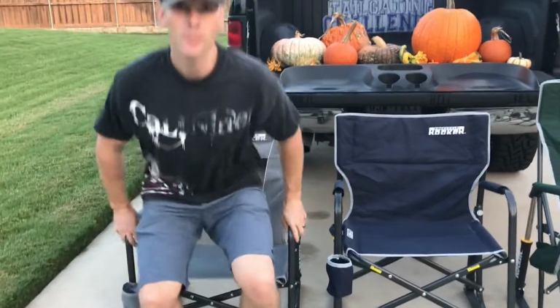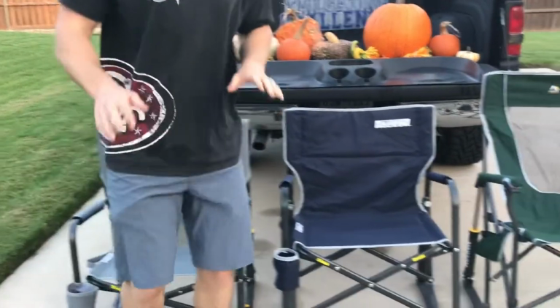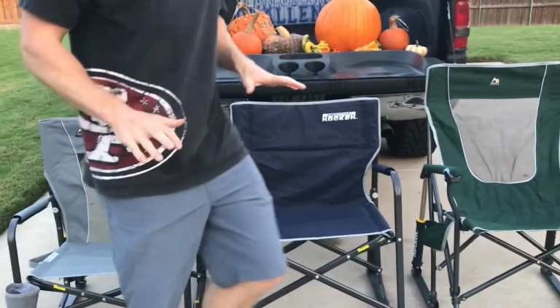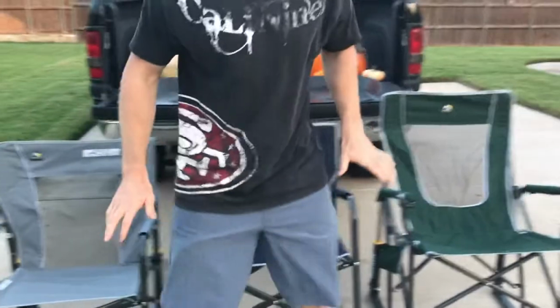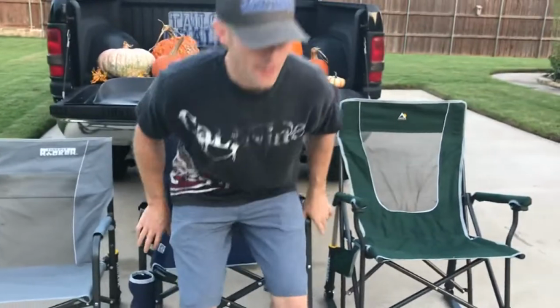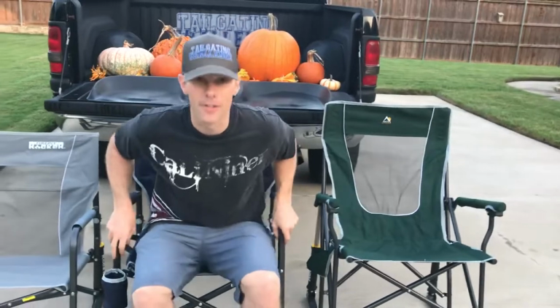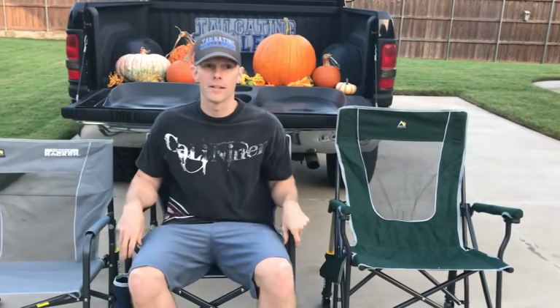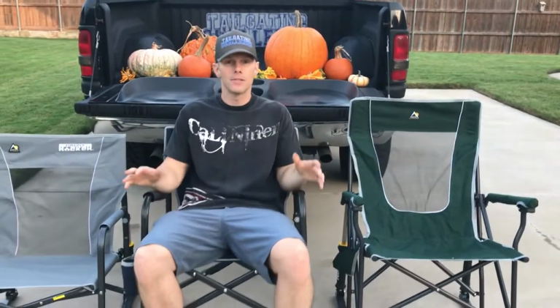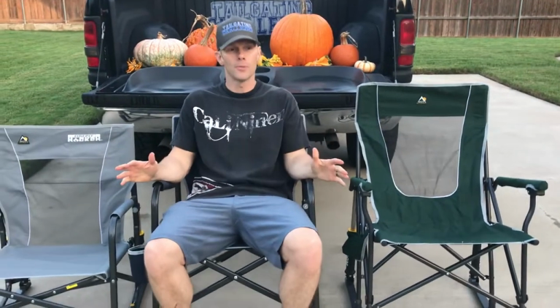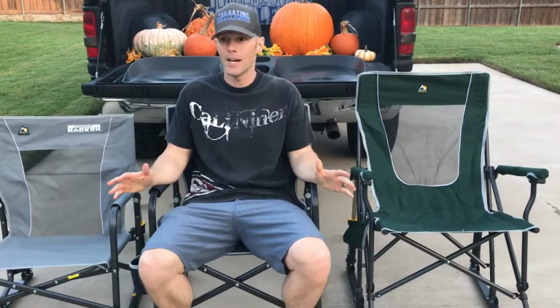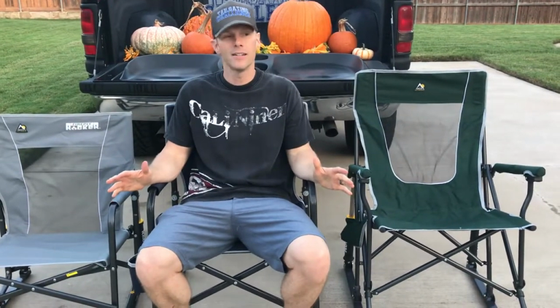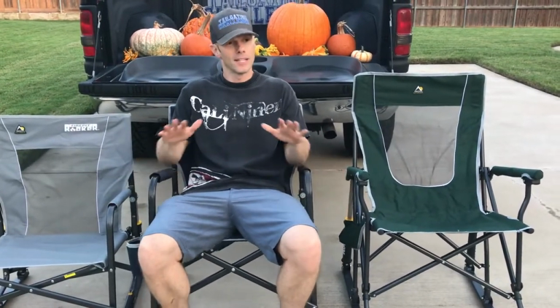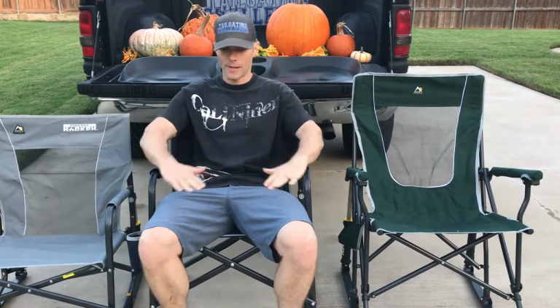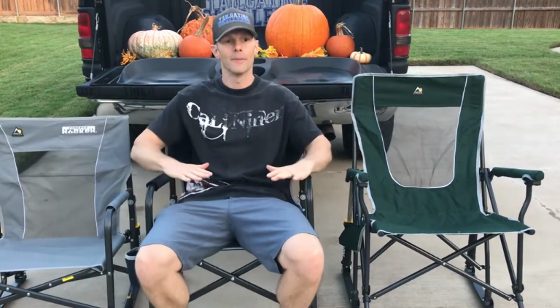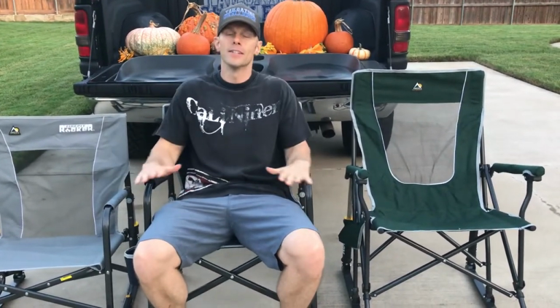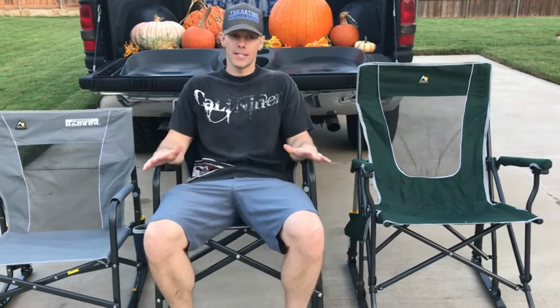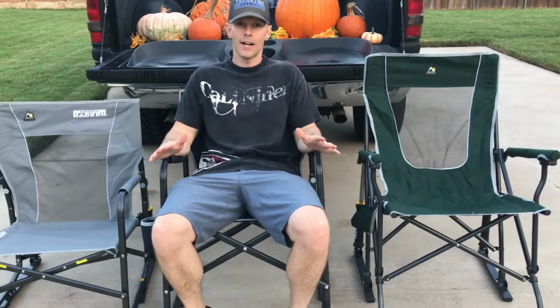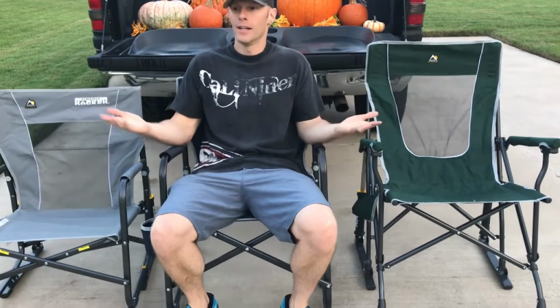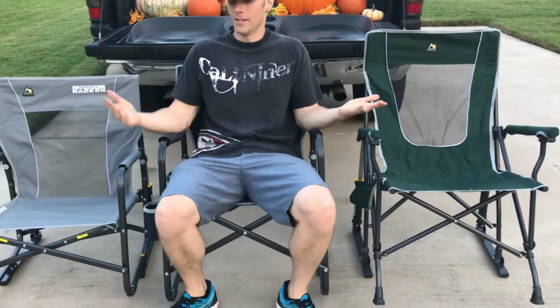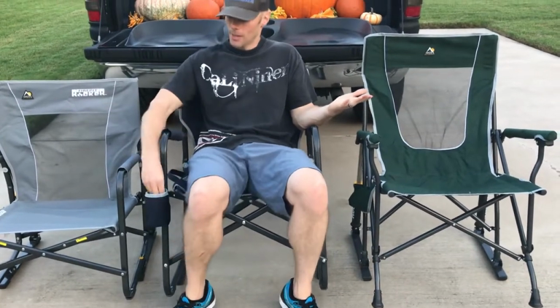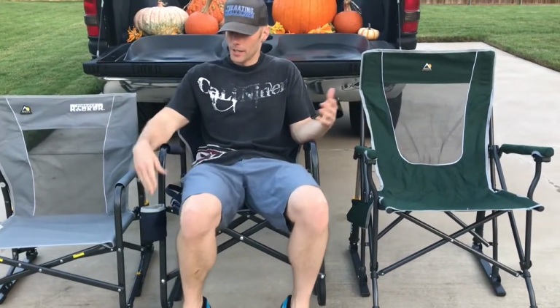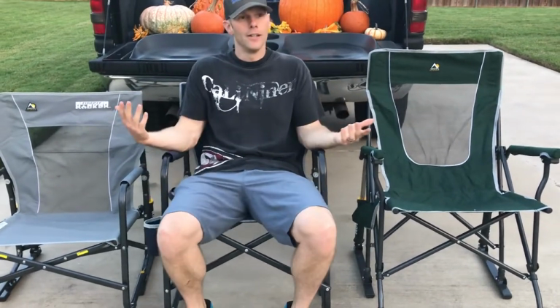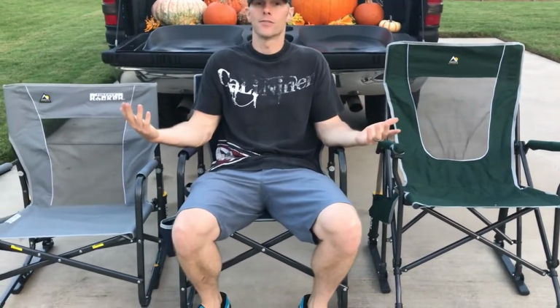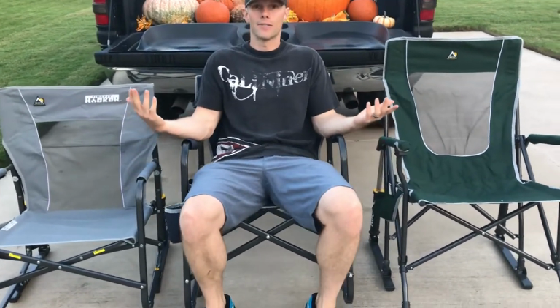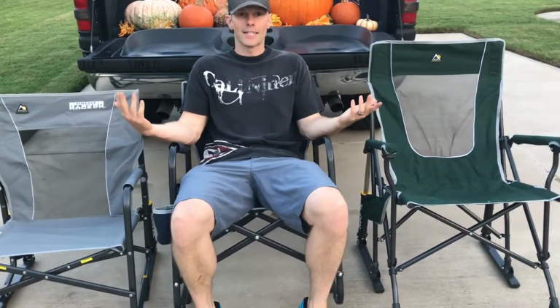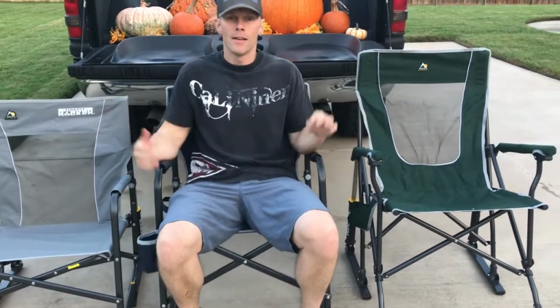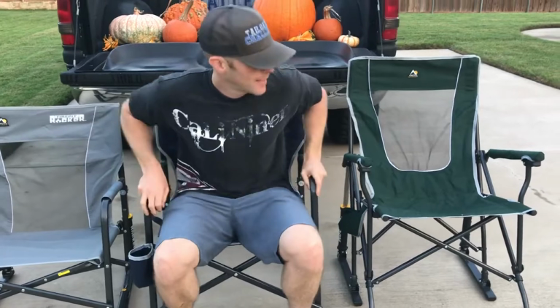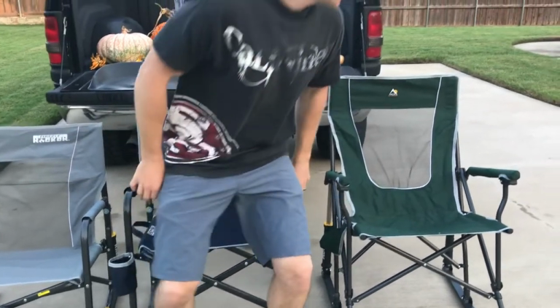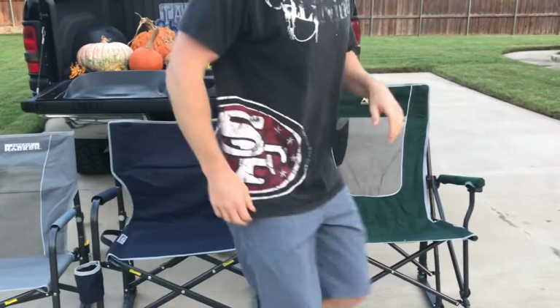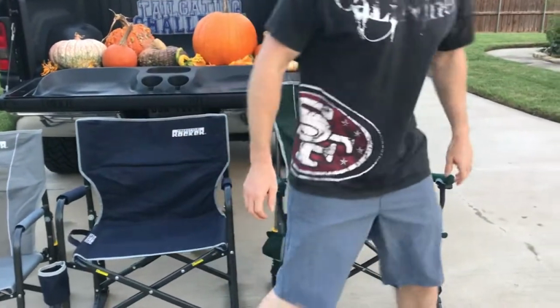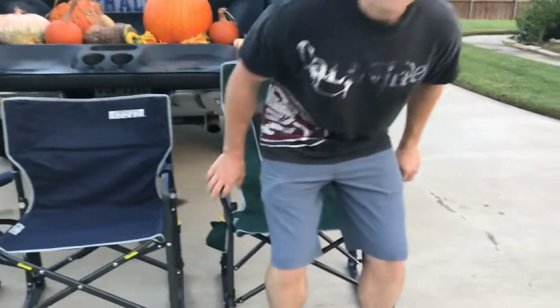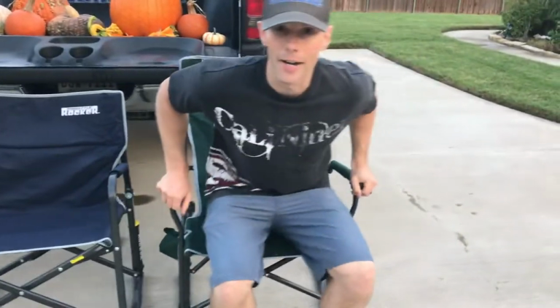Next up, this one's a little bit higher — this is my favorite of all of them because it's the most comfortable in my opinion. It's a perfect height for me. This is the Freestyle Rocker, and you've got your cup holder here, and you can just rock and relax.